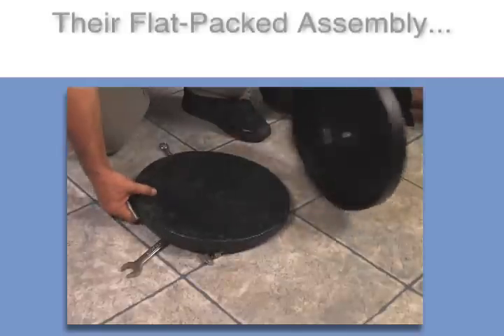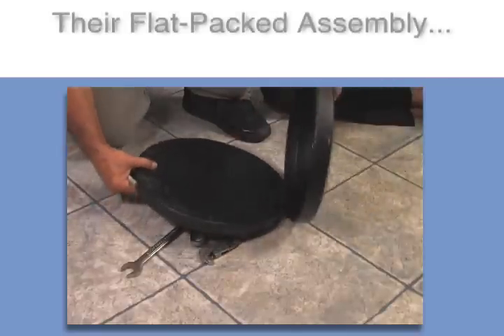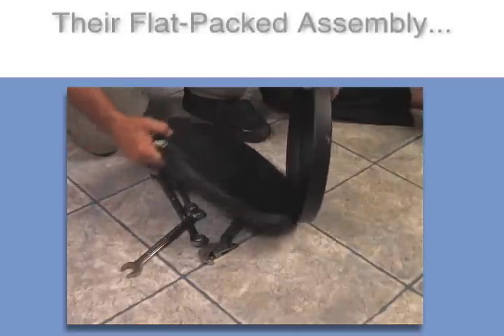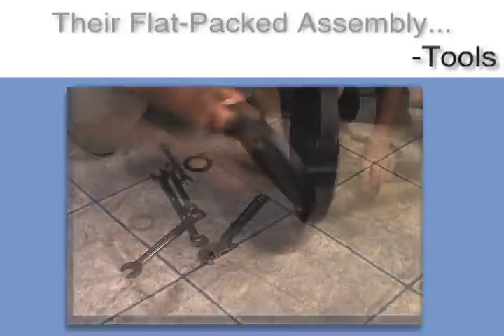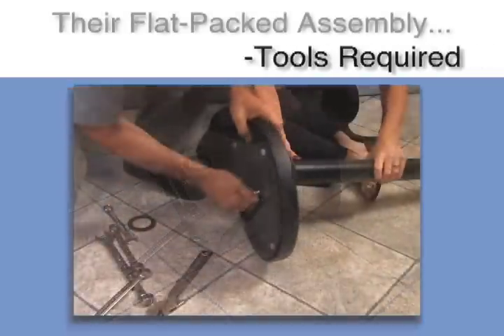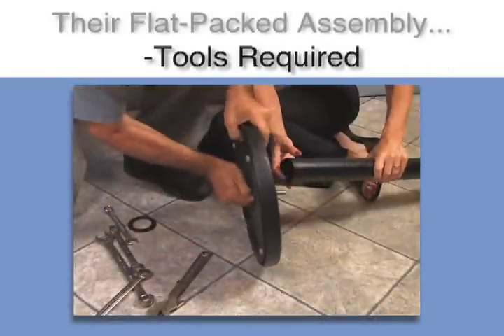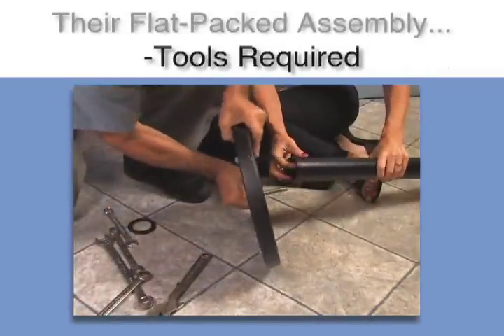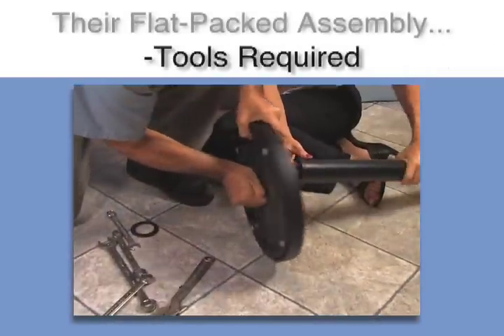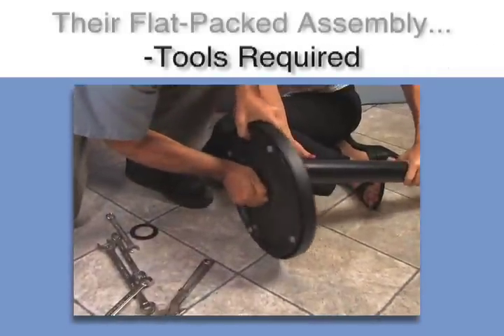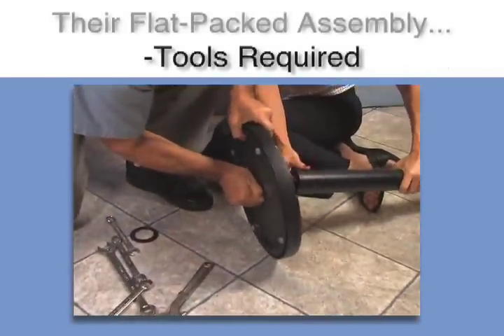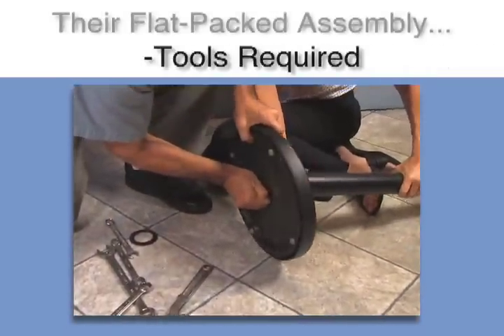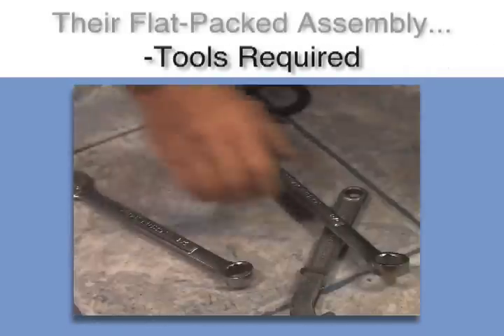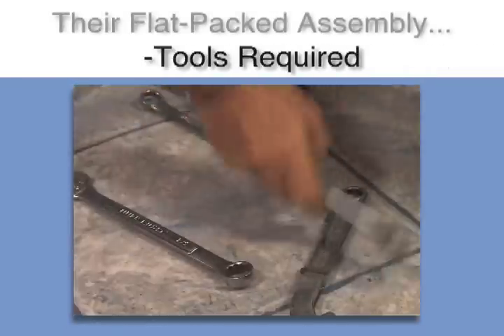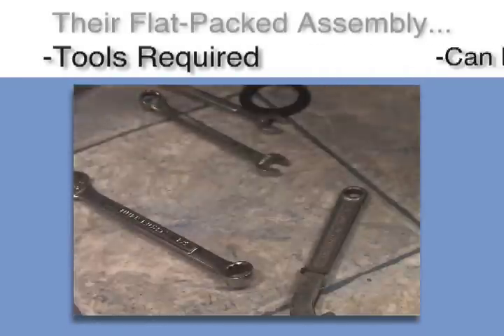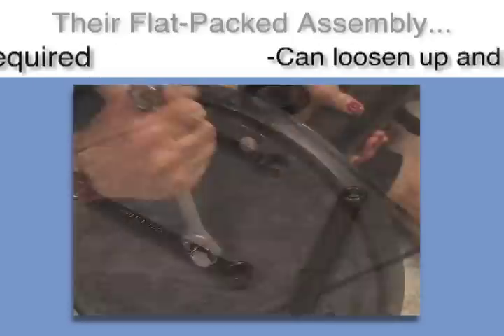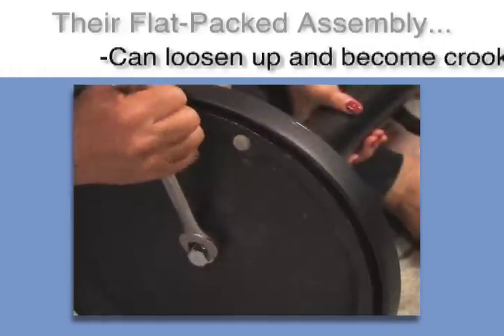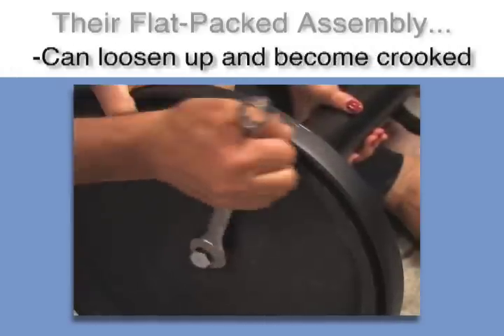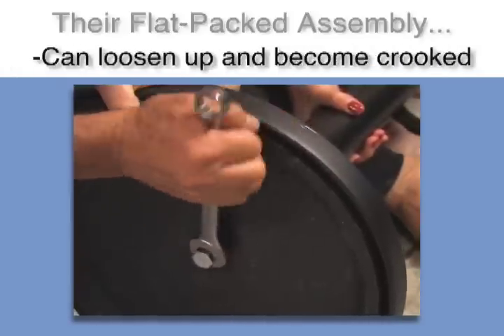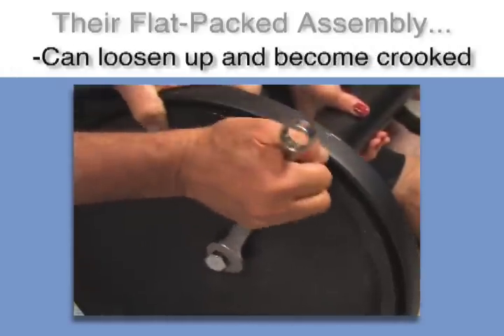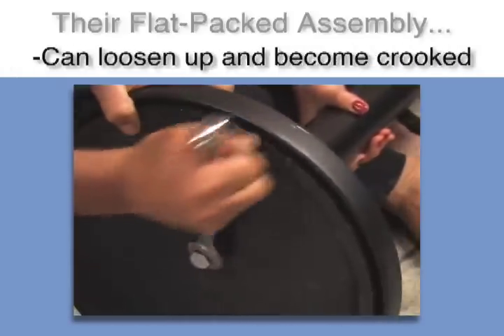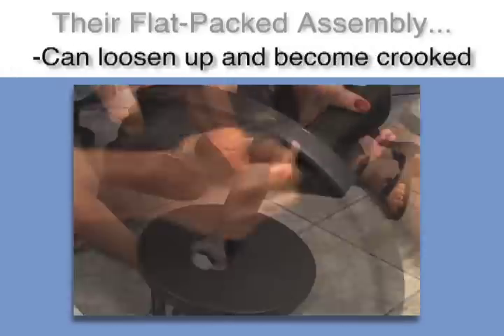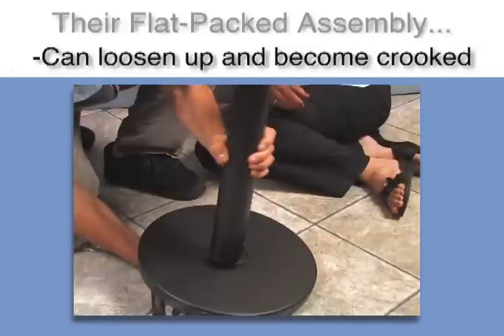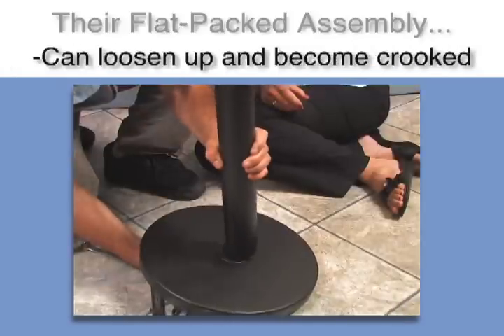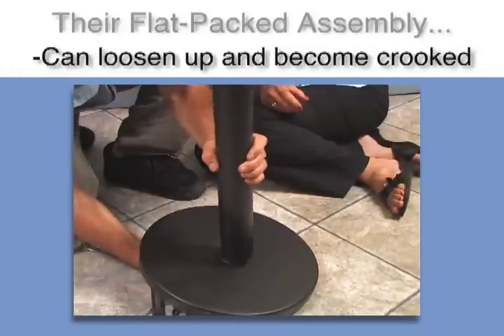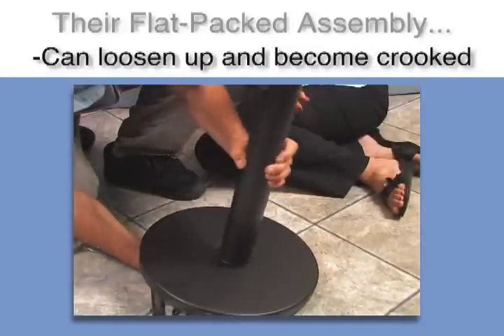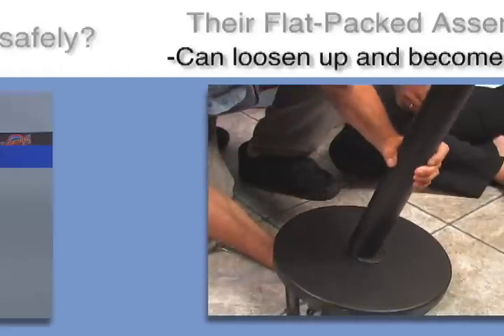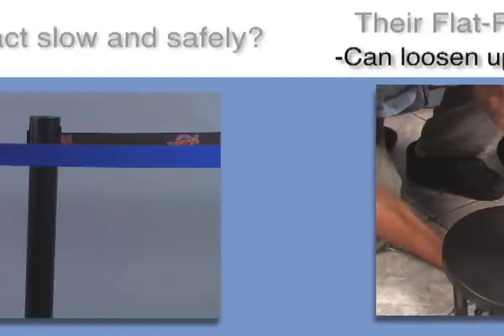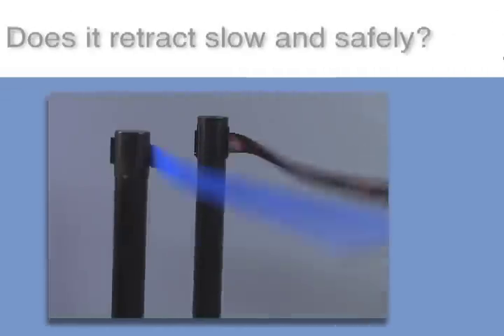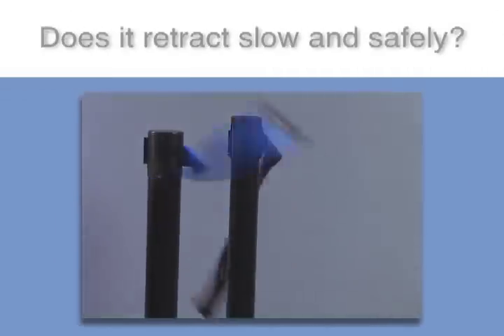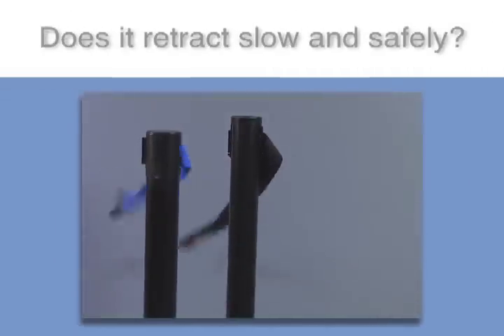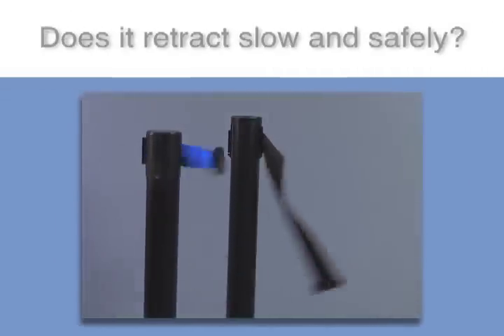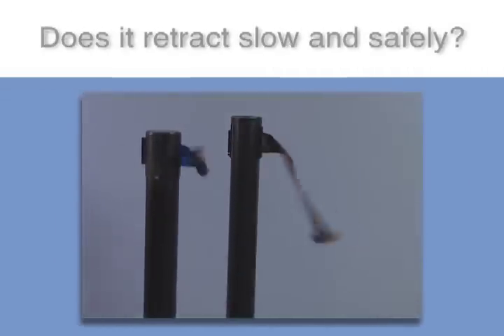The savings during shipping can be wiped out with a difficult assembly. Other posts require an awkward balancing act and could require up to two people. Be careful of posts that don't have a brake system.